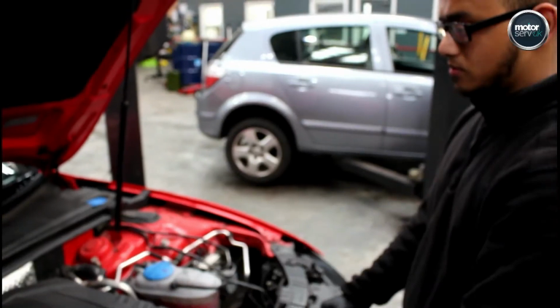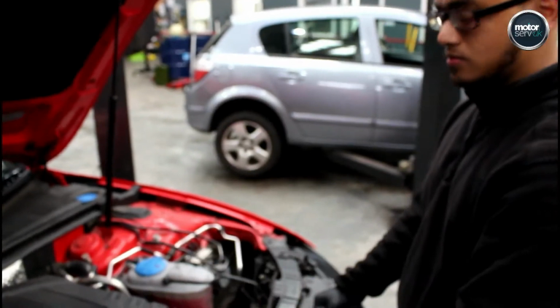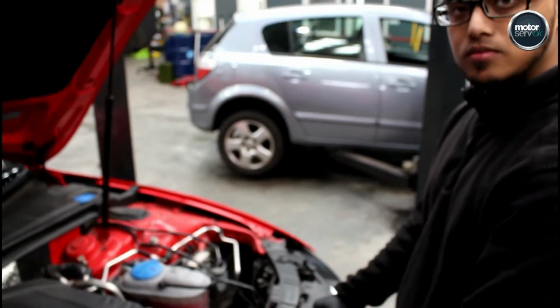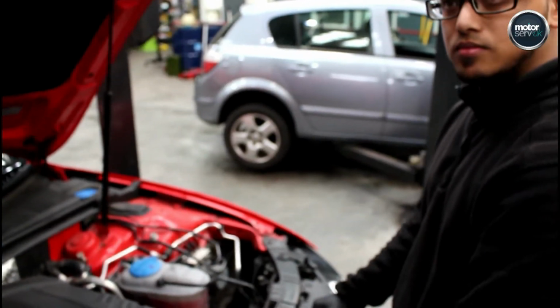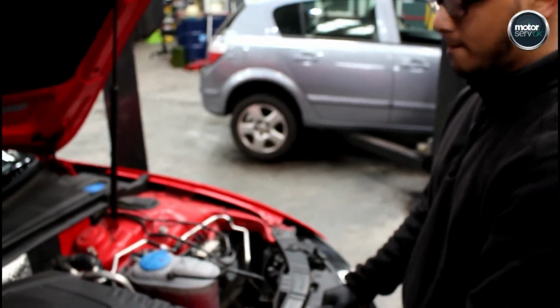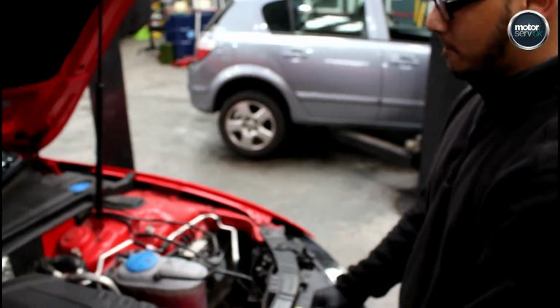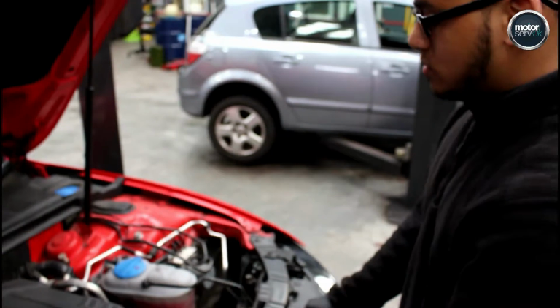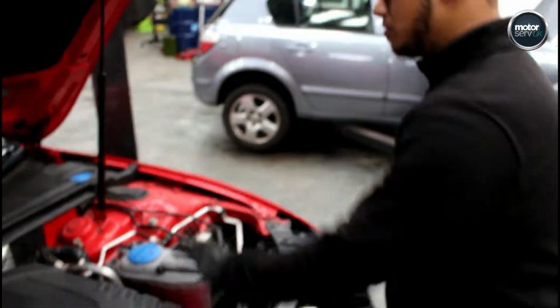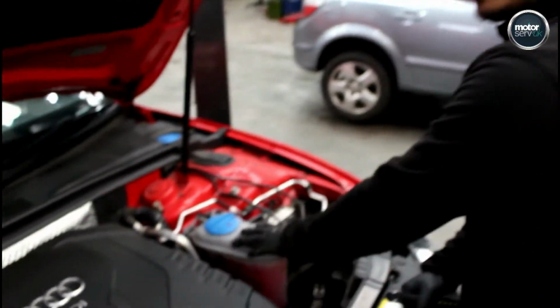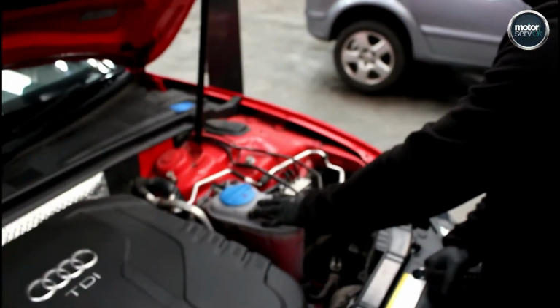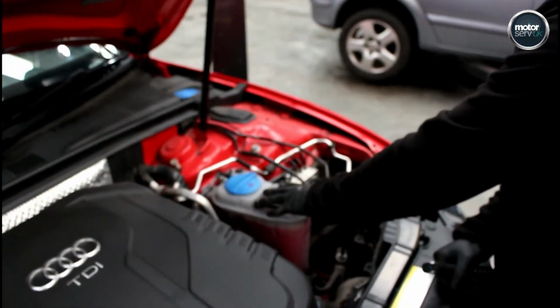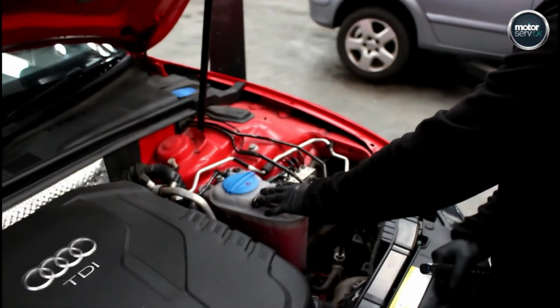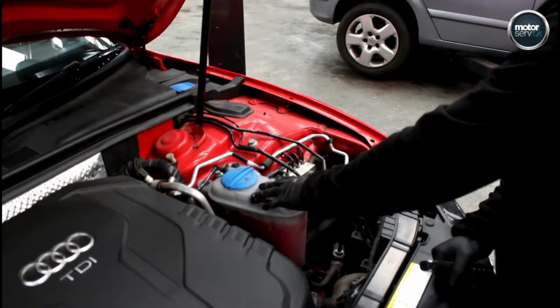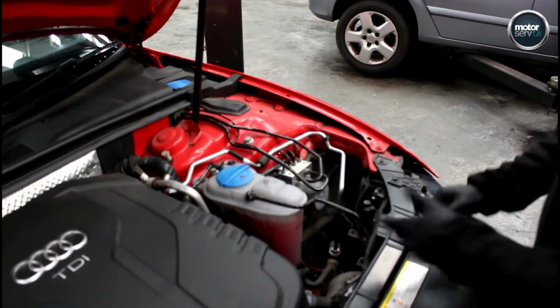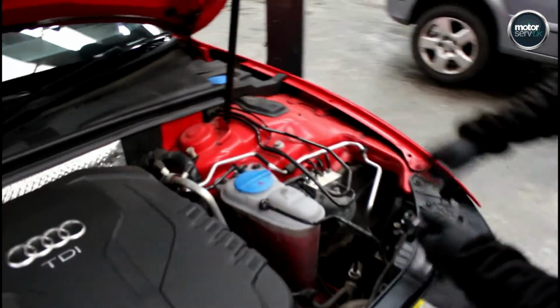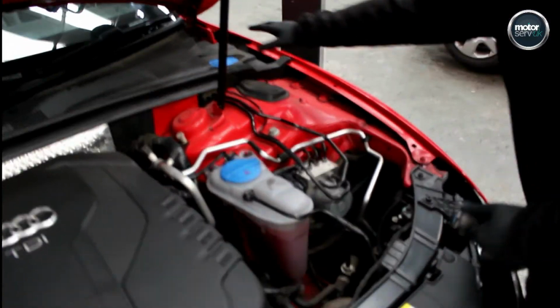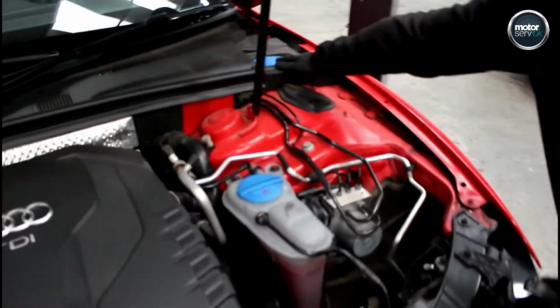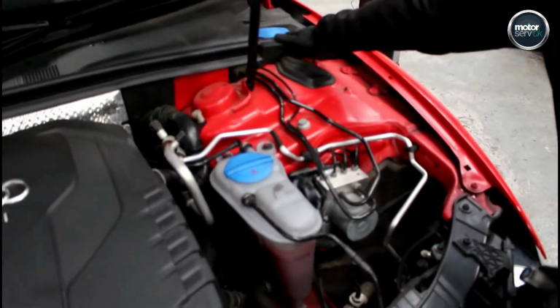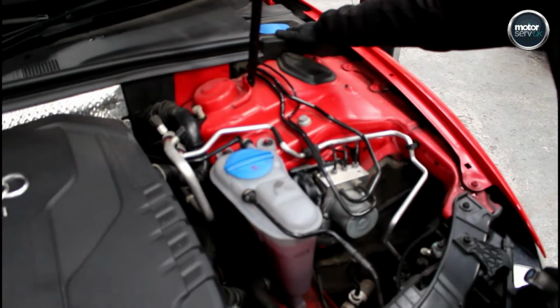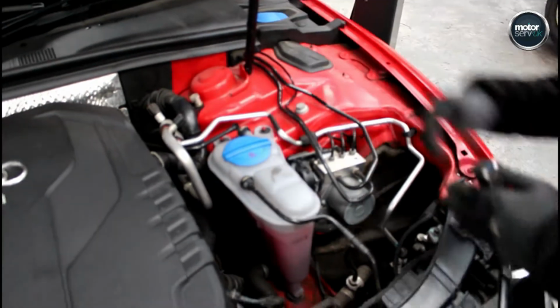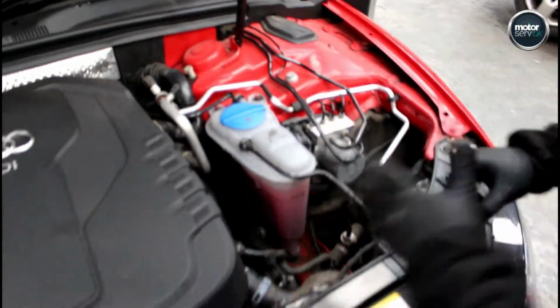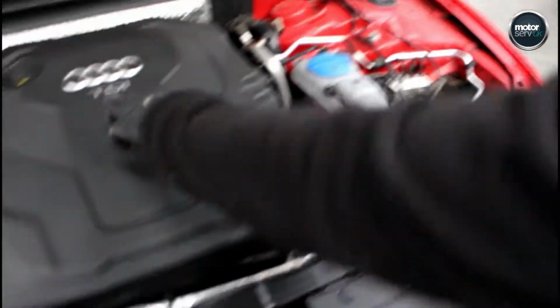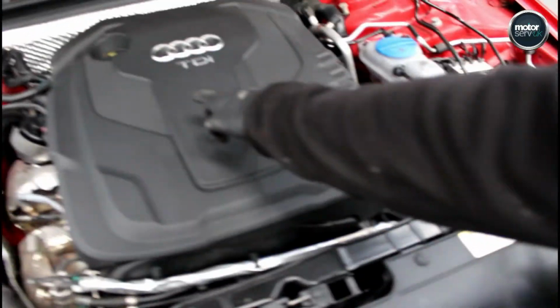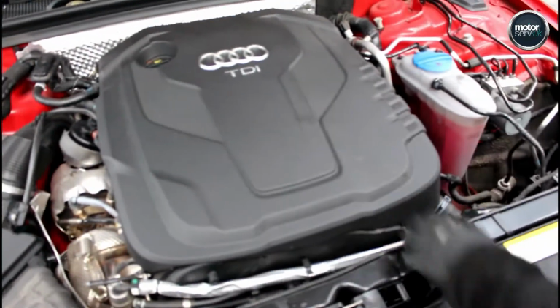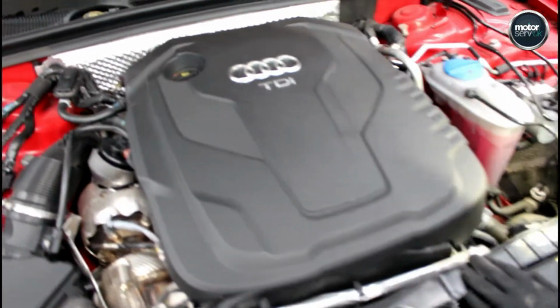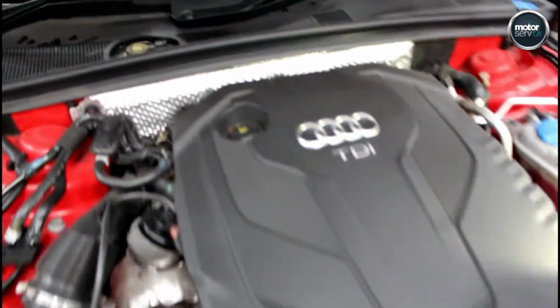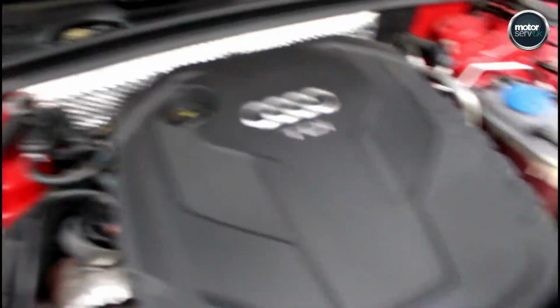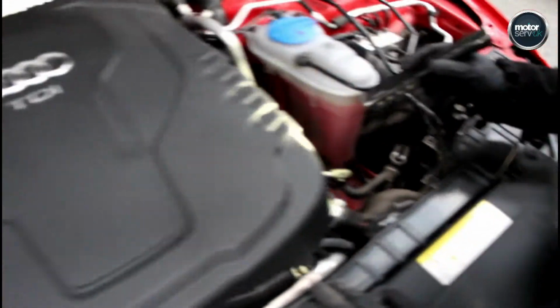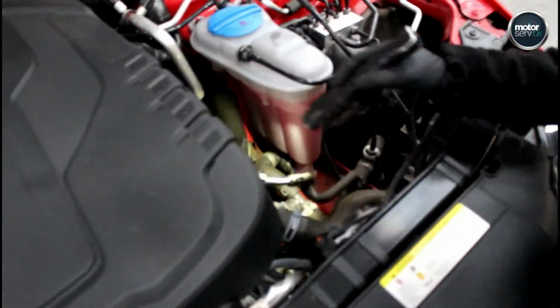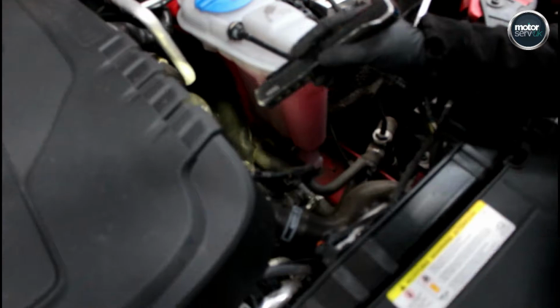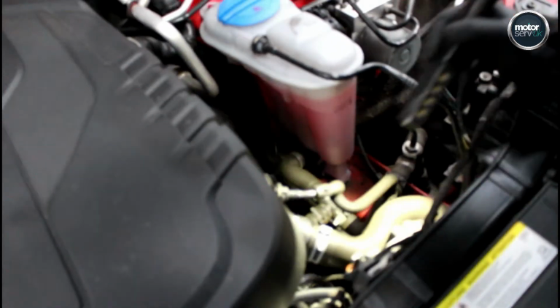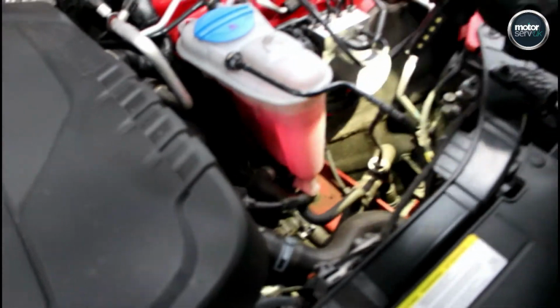So what would you check in the engine bay then, Taz? So we will check the coolant level, make sure that's okay. We will top up the screen wash, and we make sure the oil level is okay, and also make sure there's no oil leaks or coolant leaks anywhere.